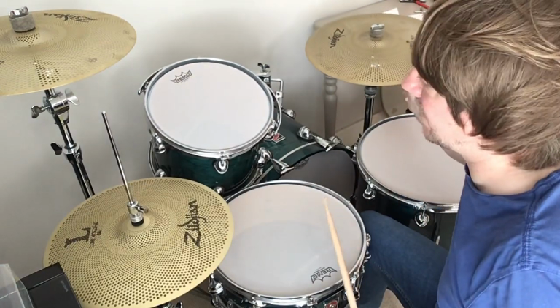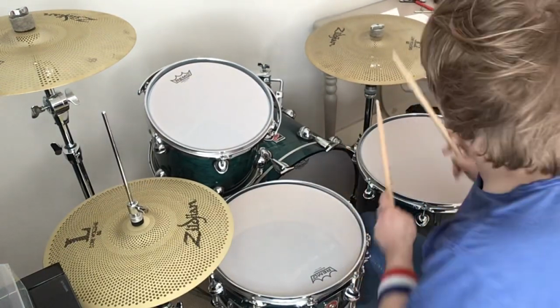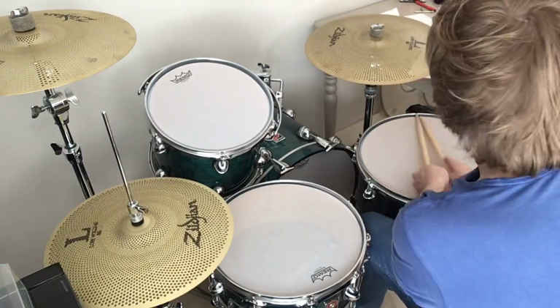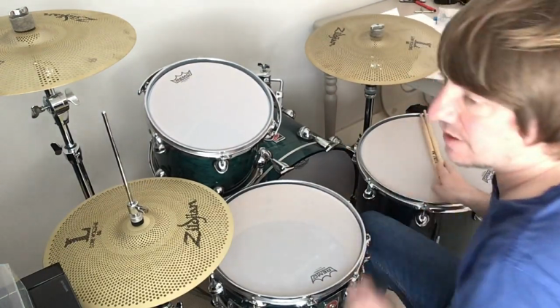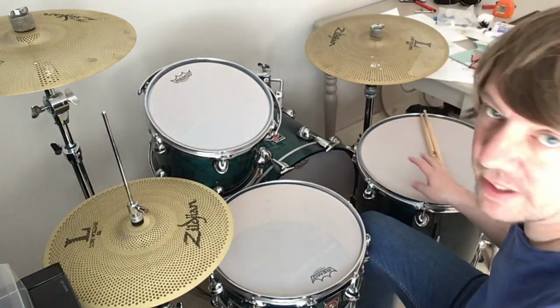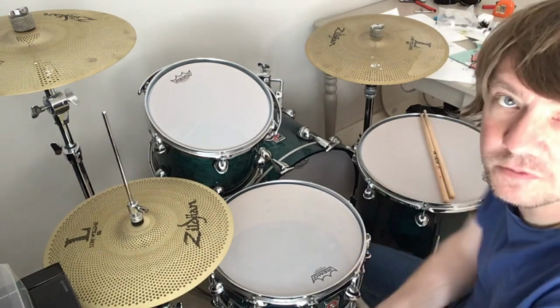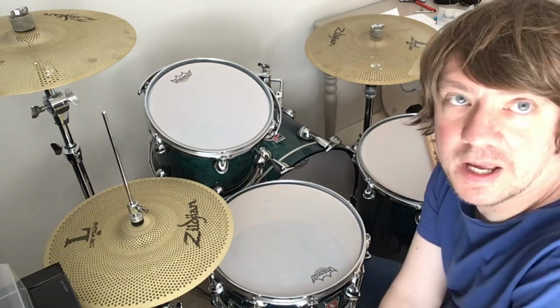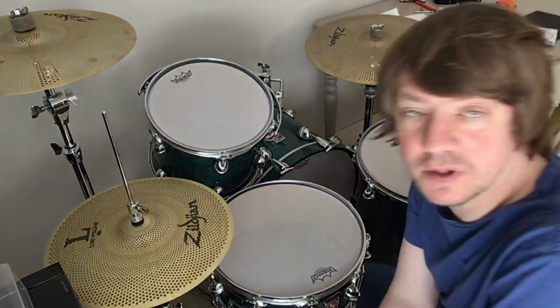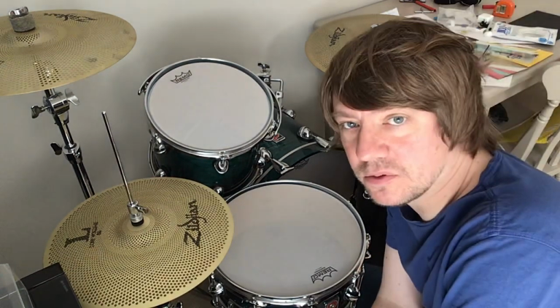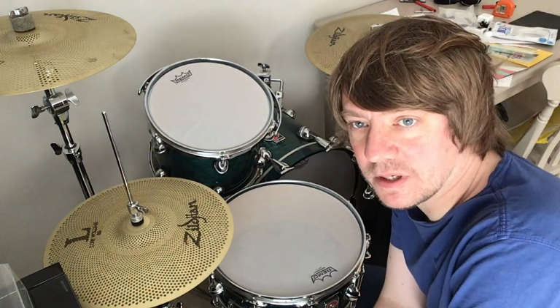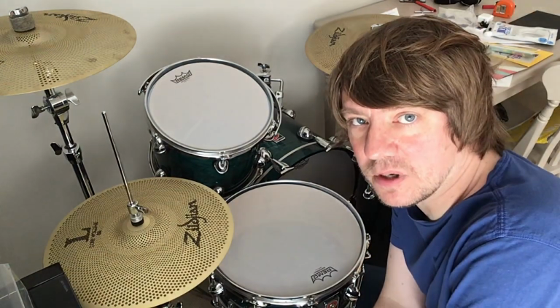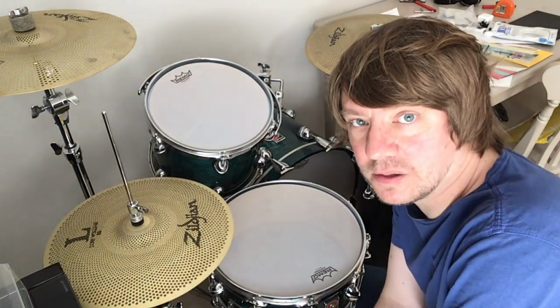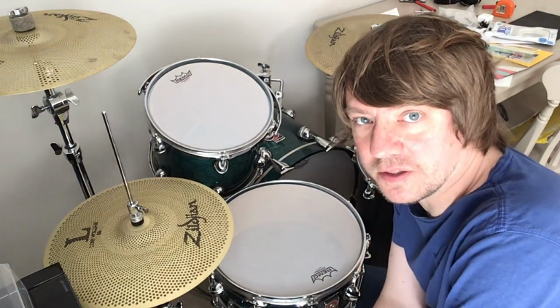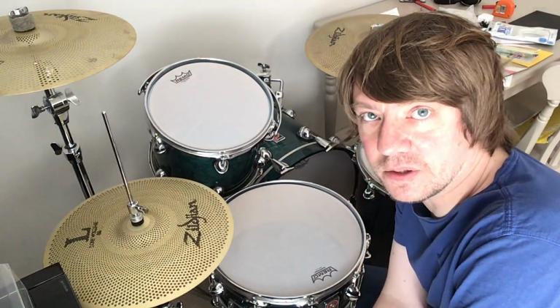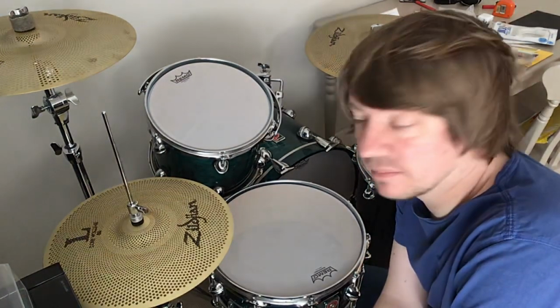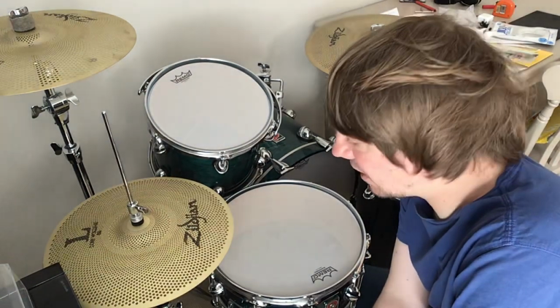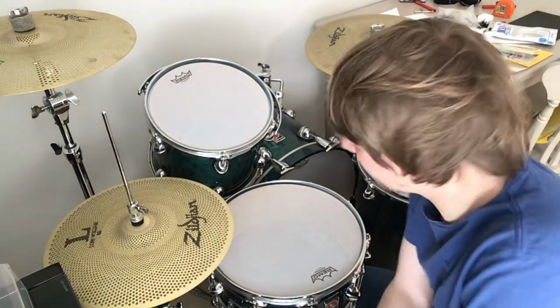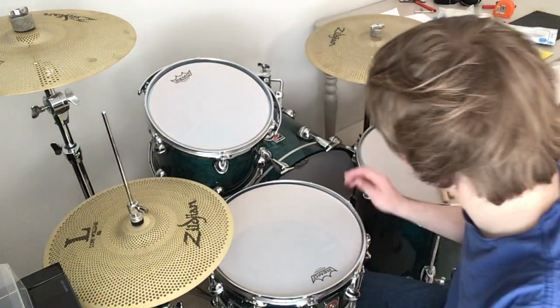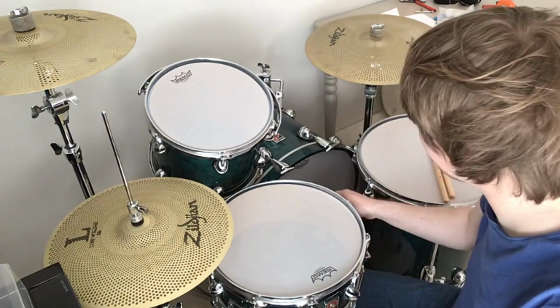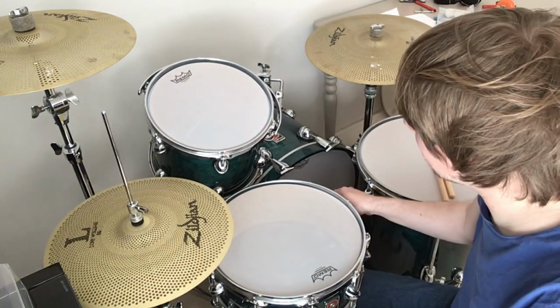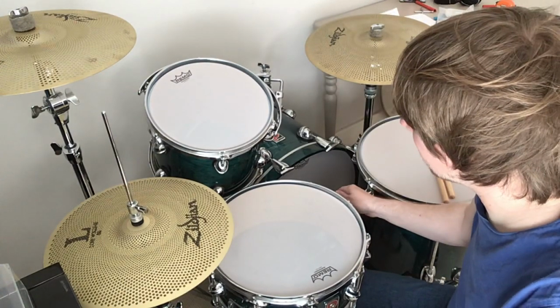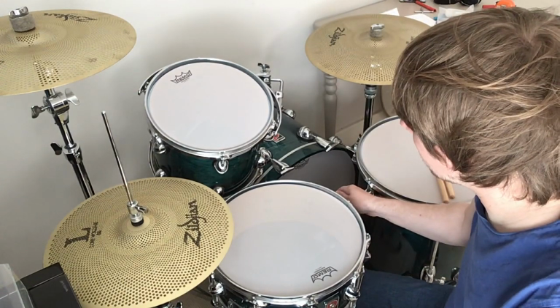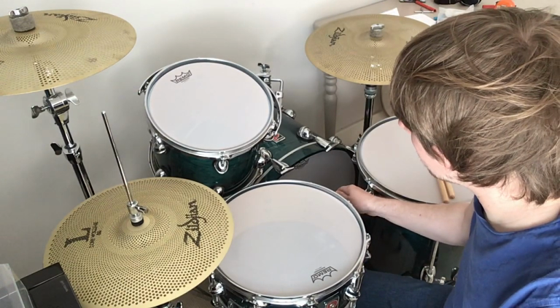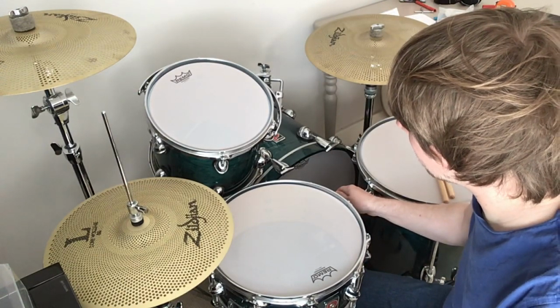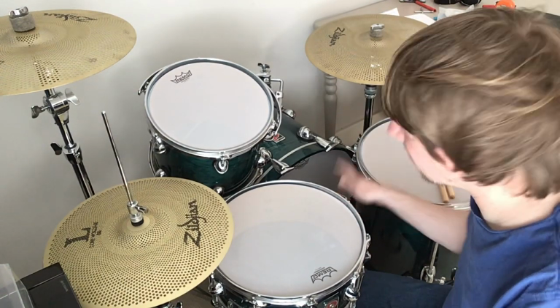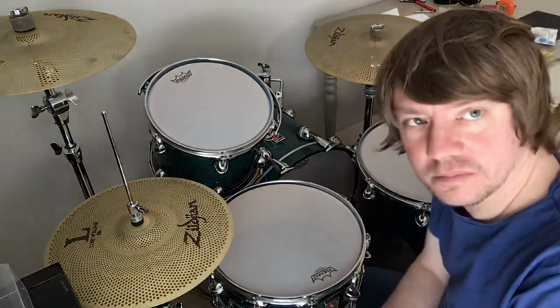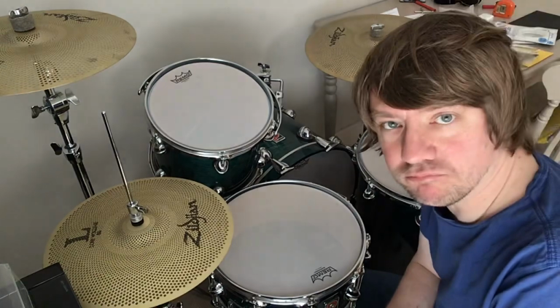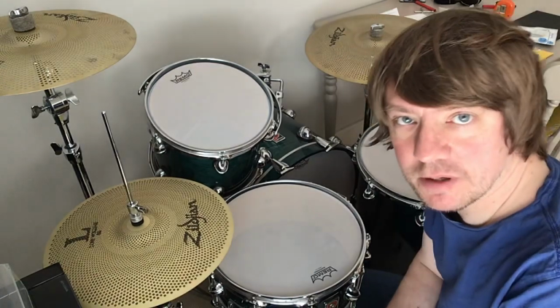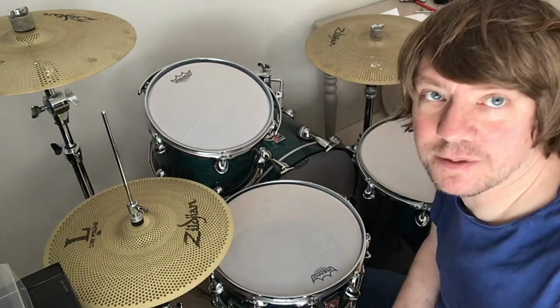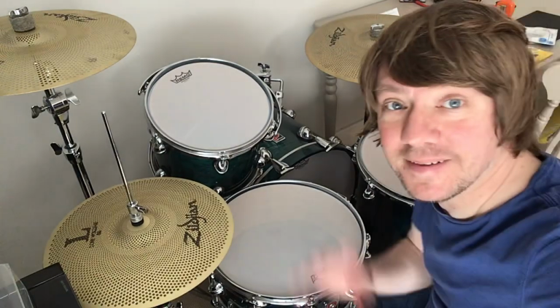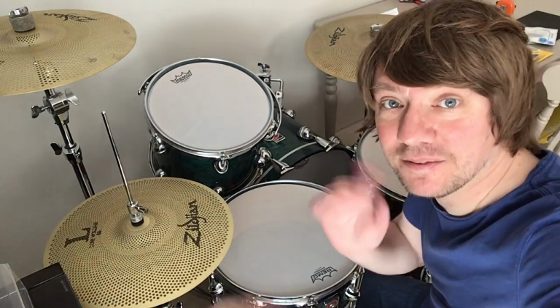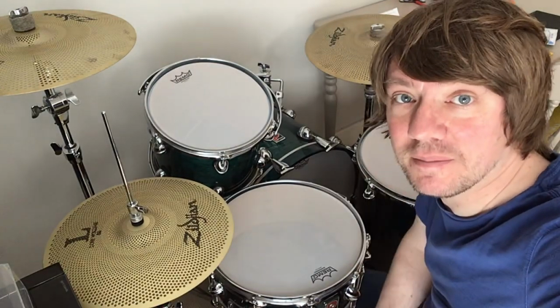Yeah, that's a little rundown of how you can make your drums sound quieter, cymbals included. I think that's about it. Hopefully that's helpful. Thanks, bye.